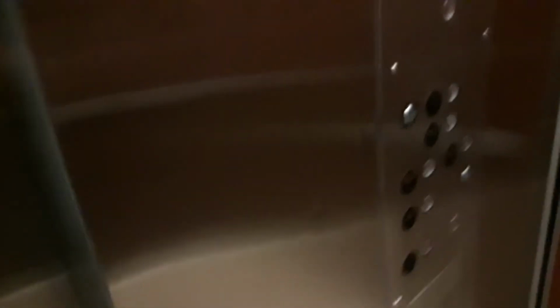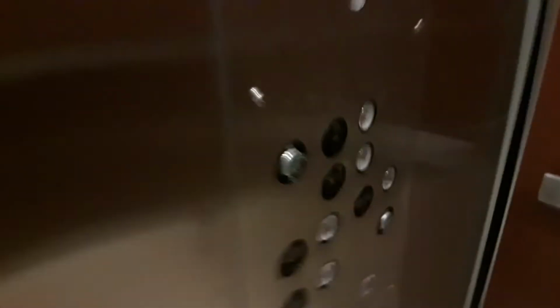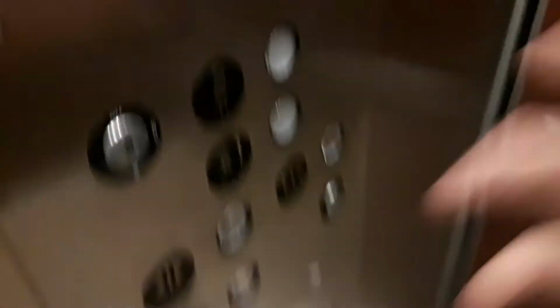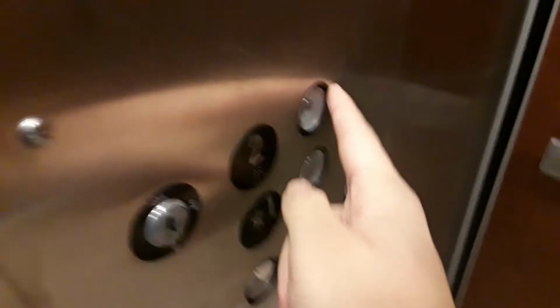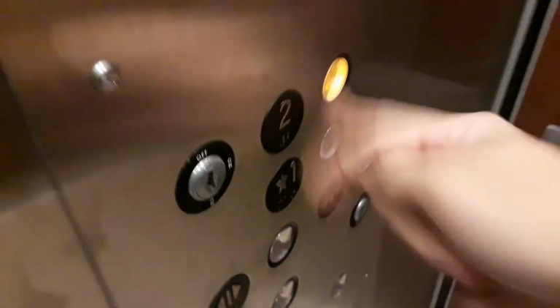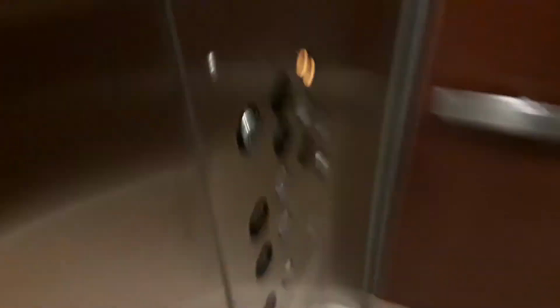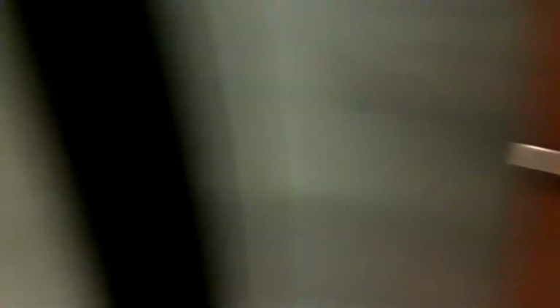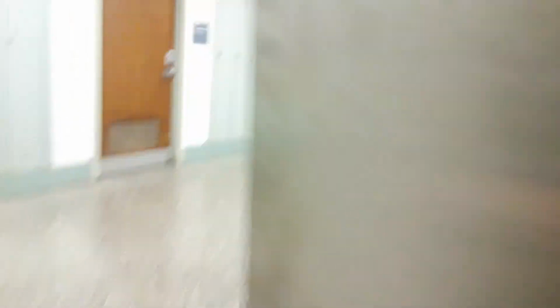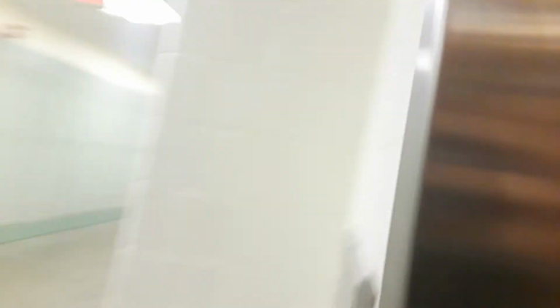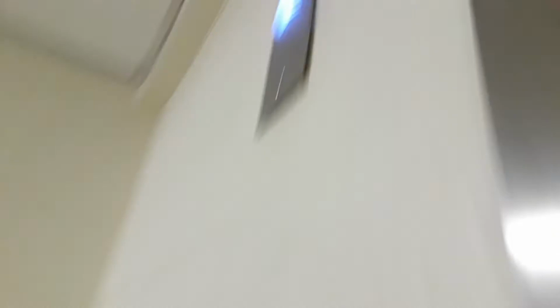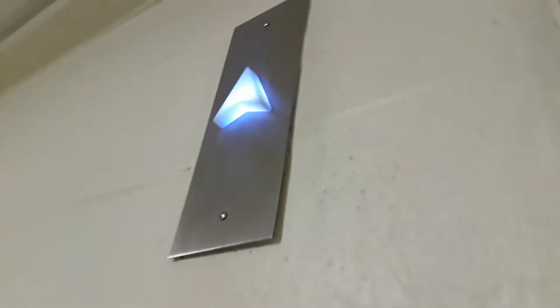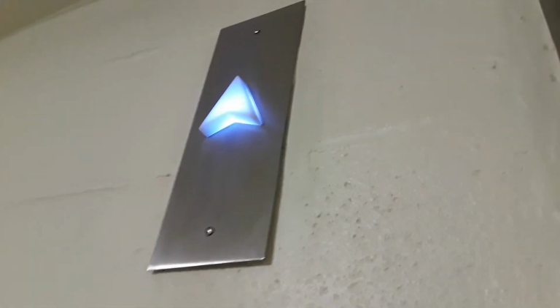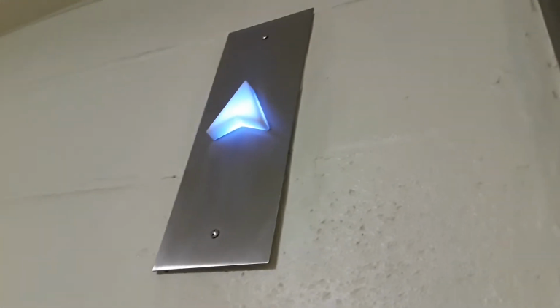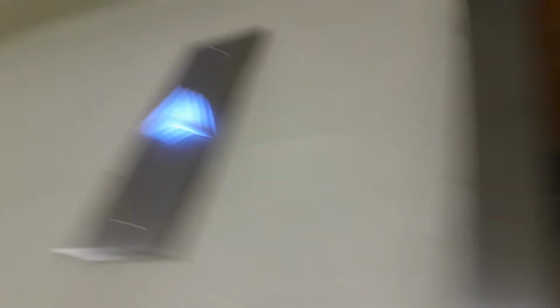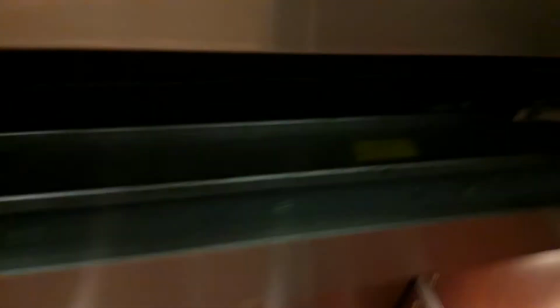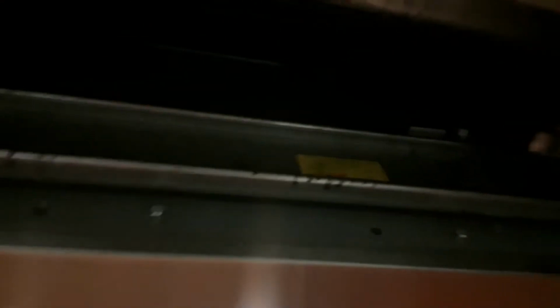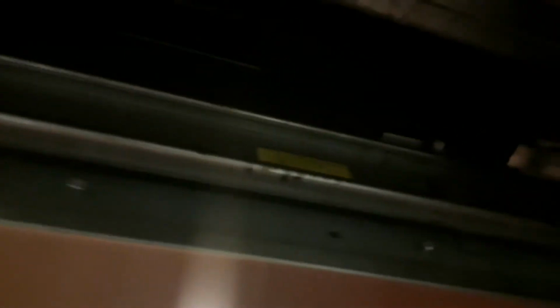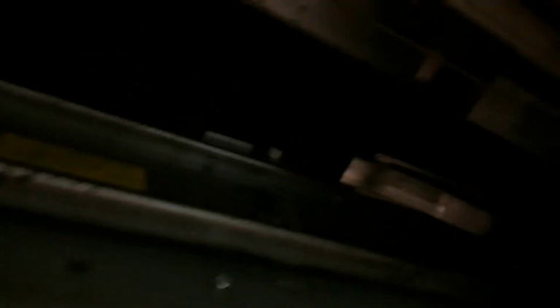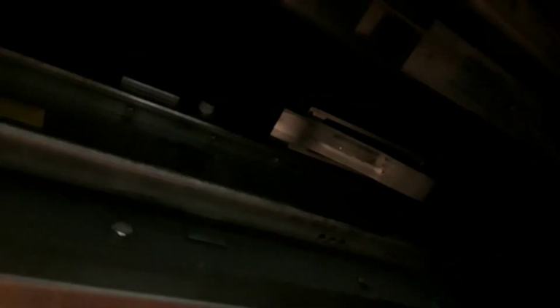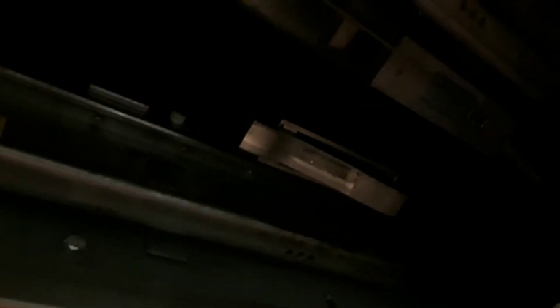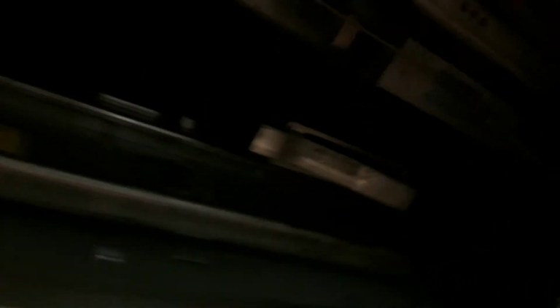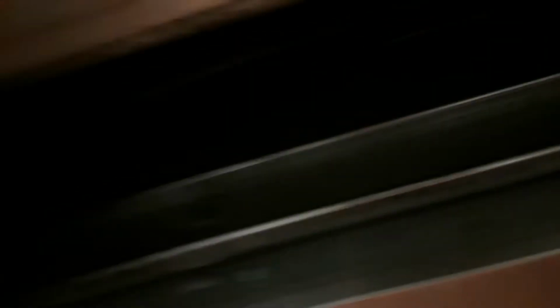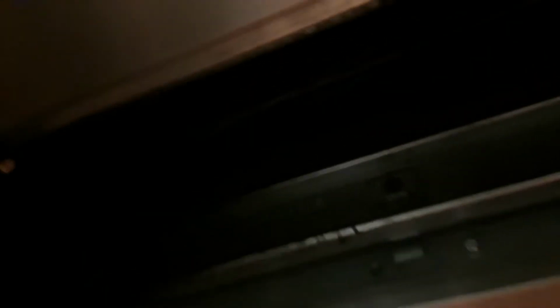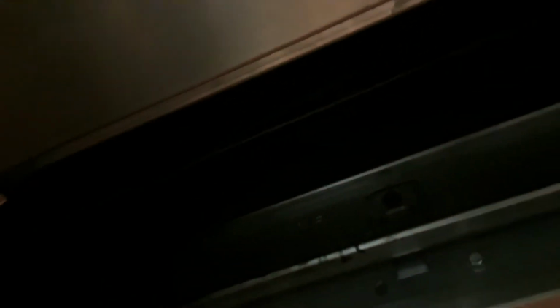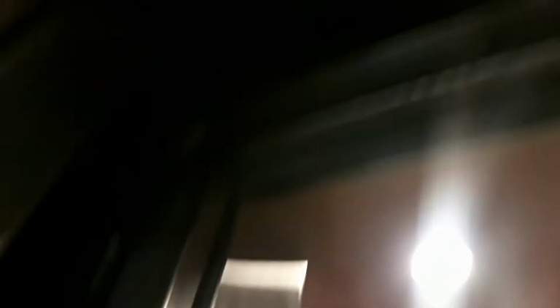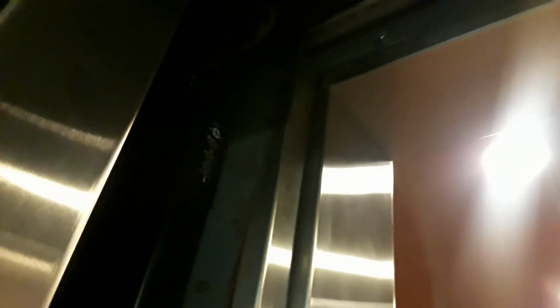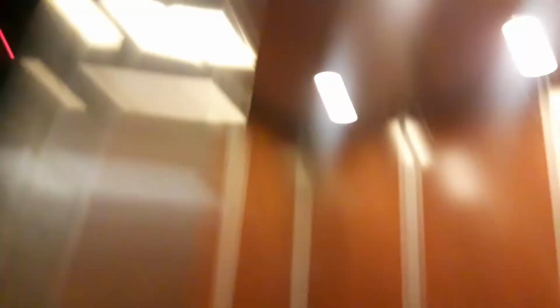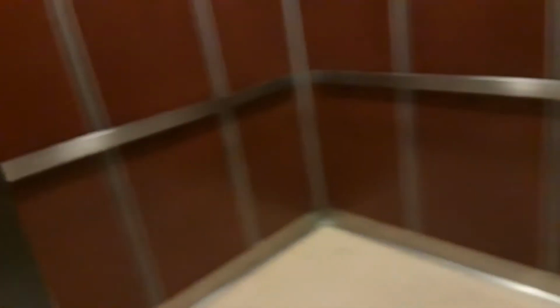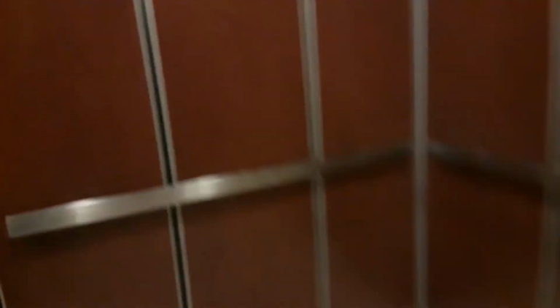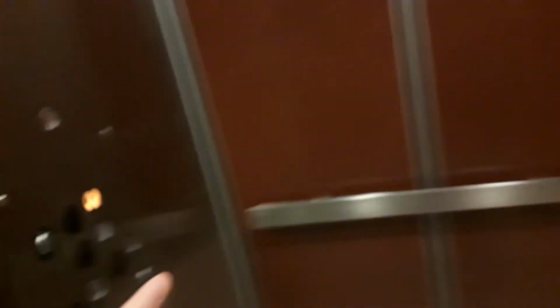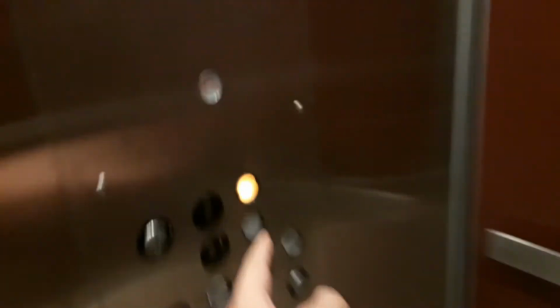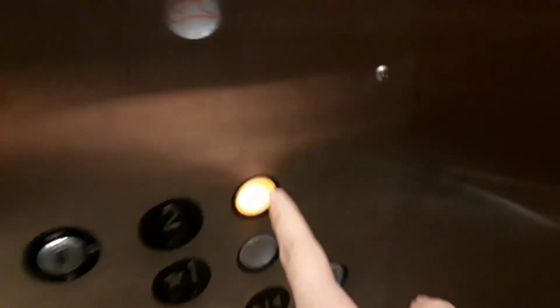So now you press the 2 button, the up light's on. All of its equipment is GAL, by the way. Still no official brand of what the actual elevator brand is, but it has GAL equipment.